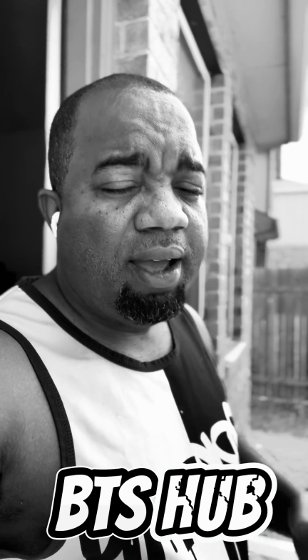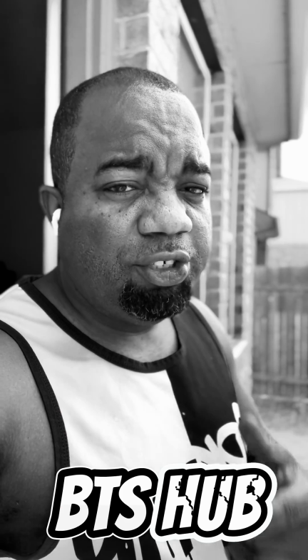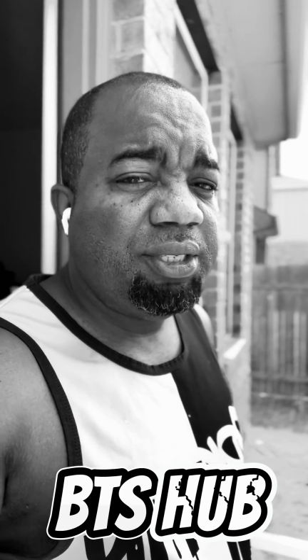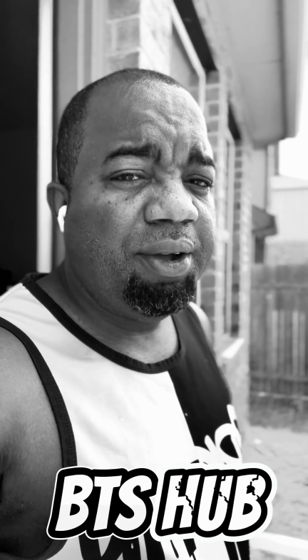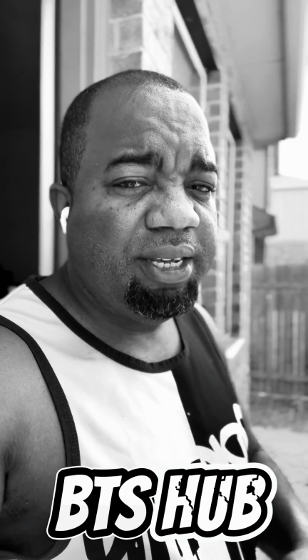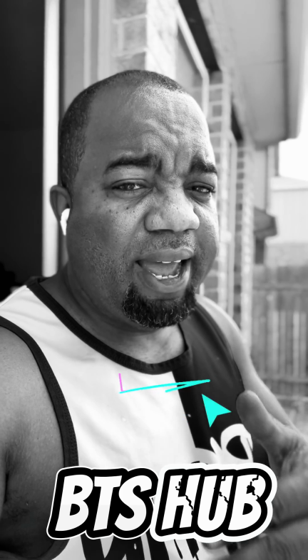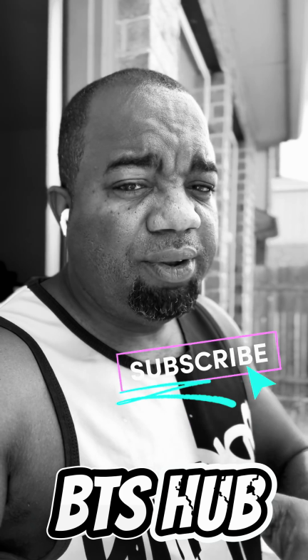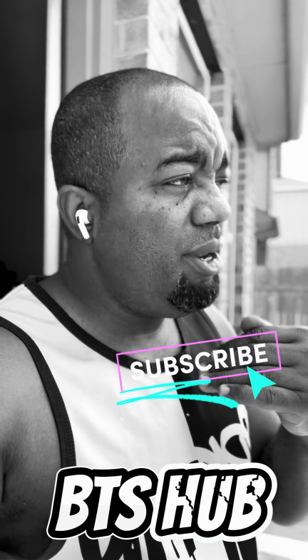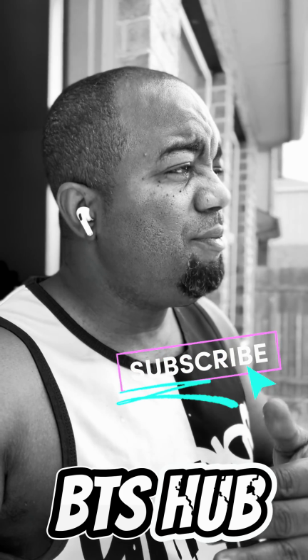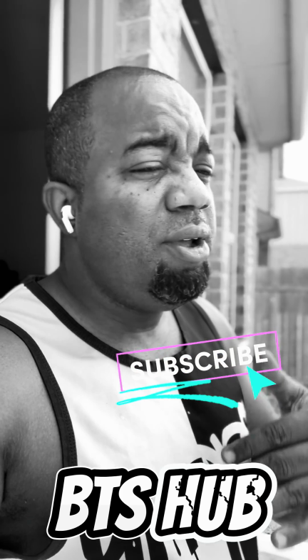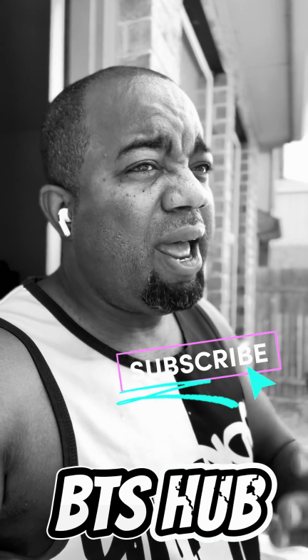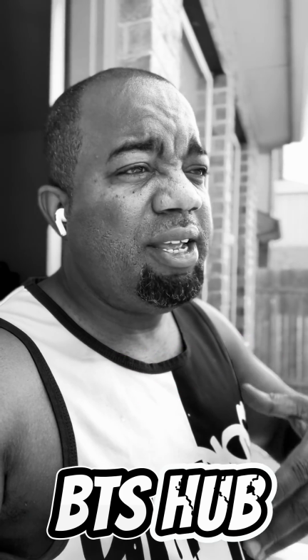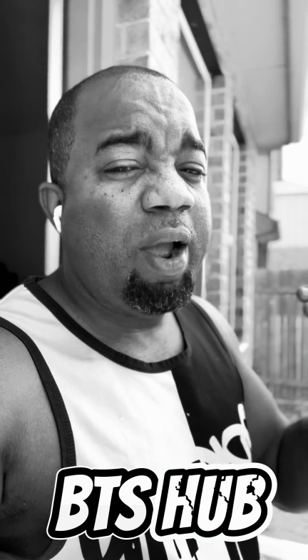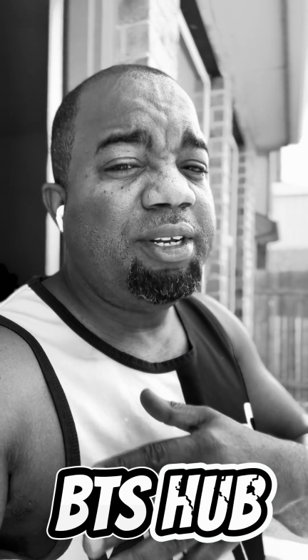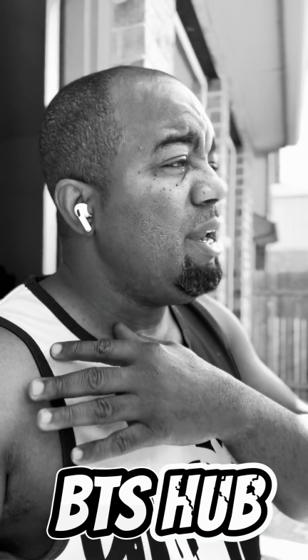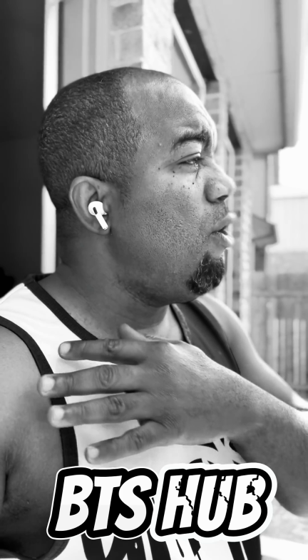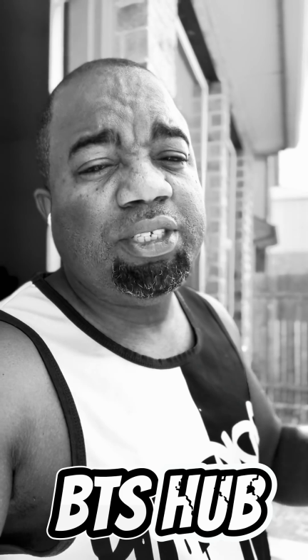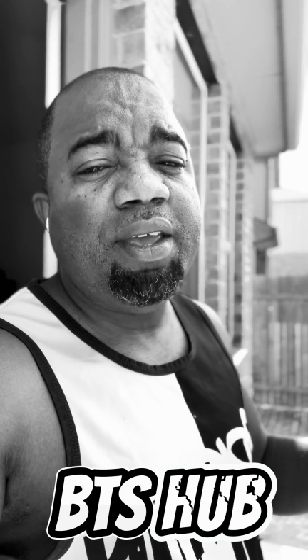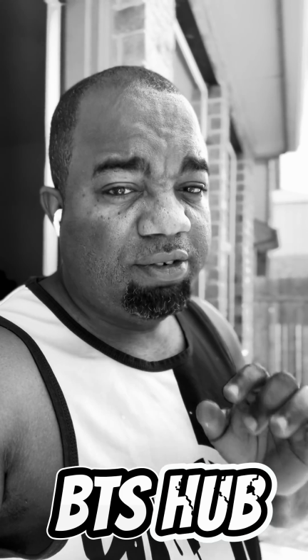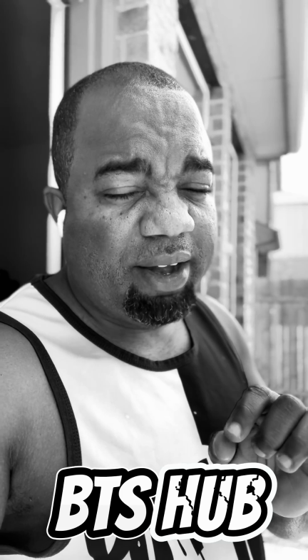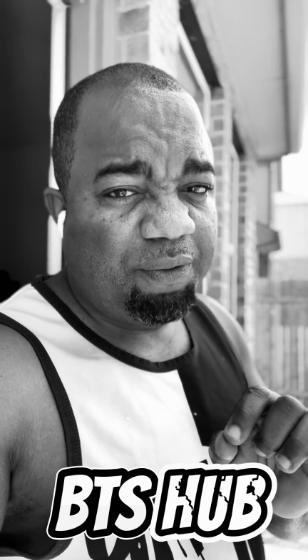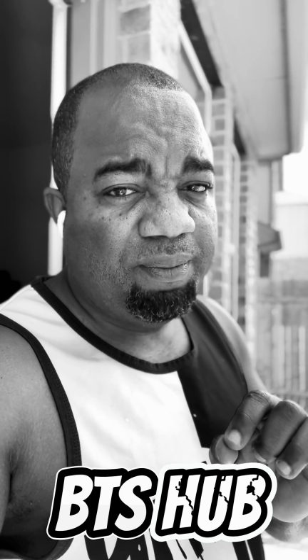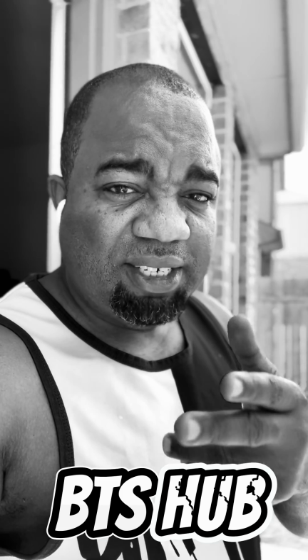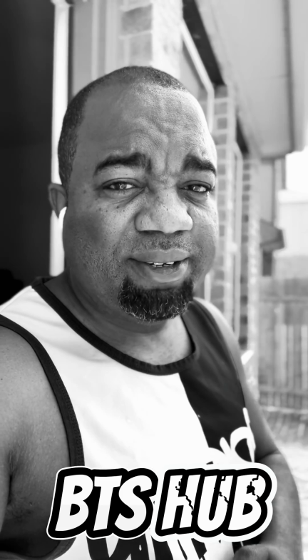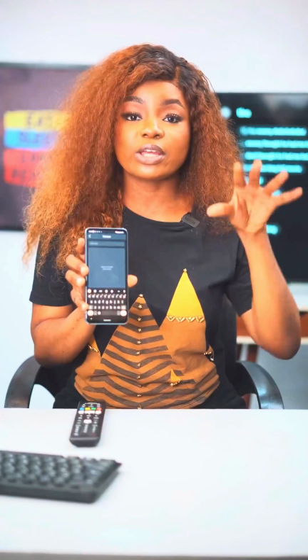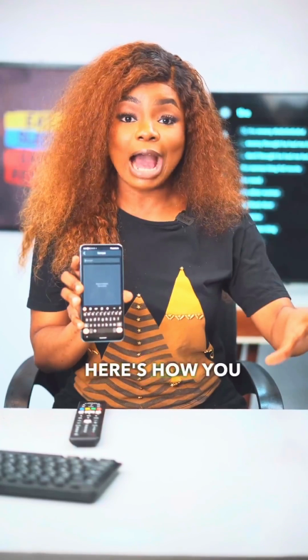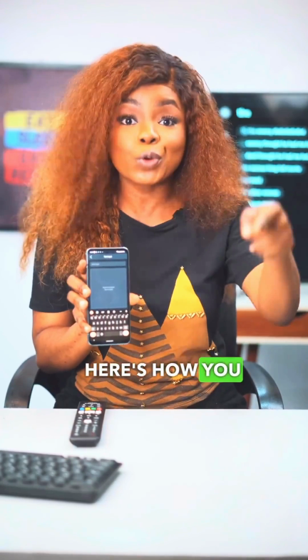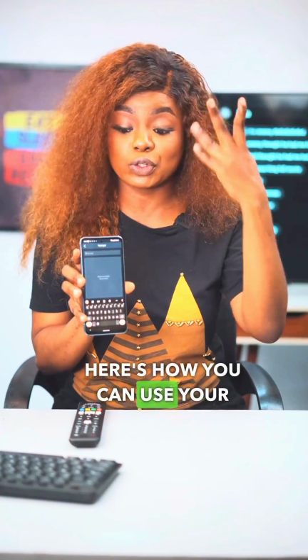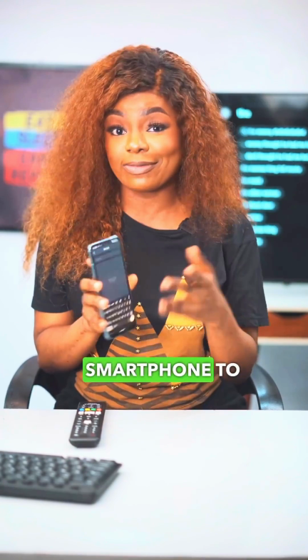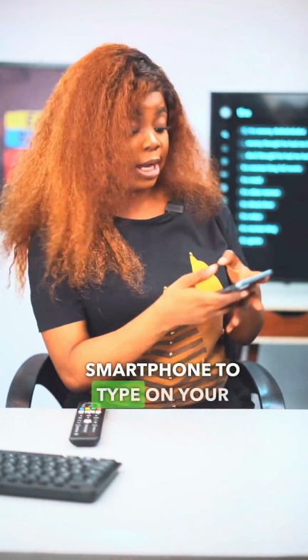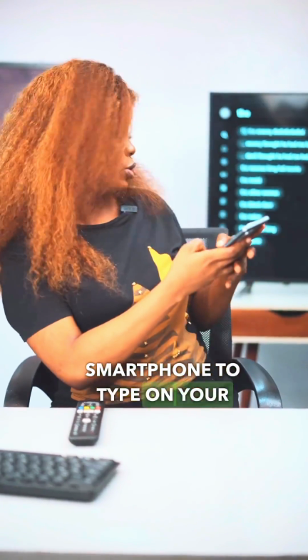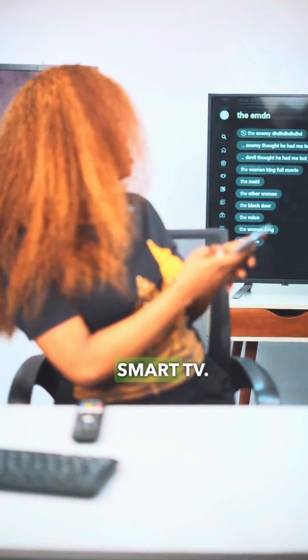I want you to watch this video. This will guide you. If you own a smartphone, you can actually do everything on your TV directly from your phone. Check it out. Here's how you can use your smartphone to type on your smart TV.